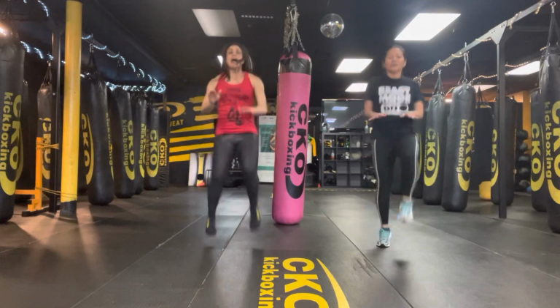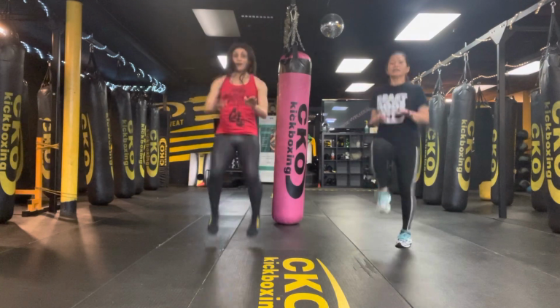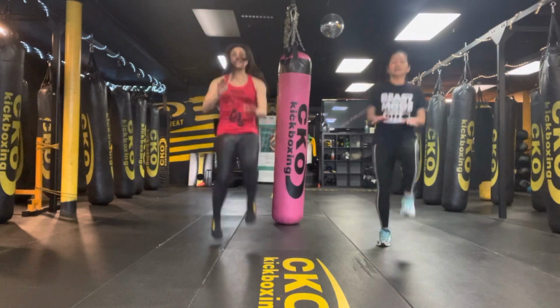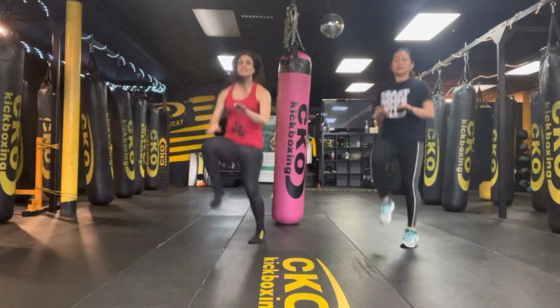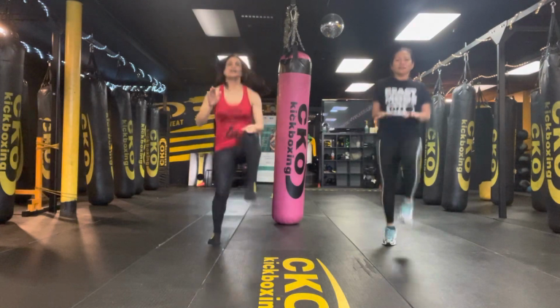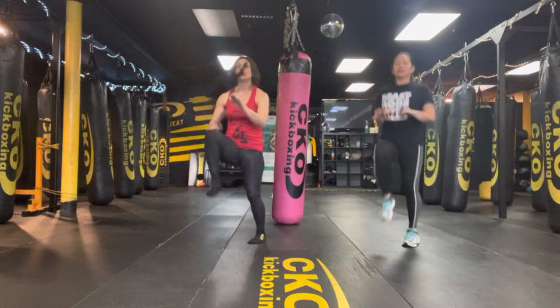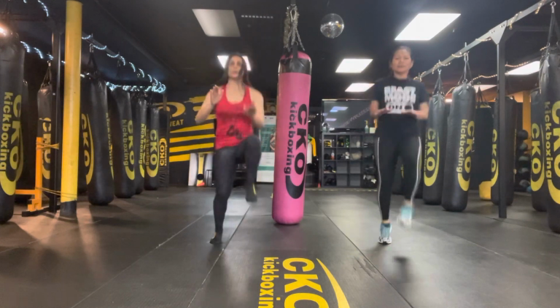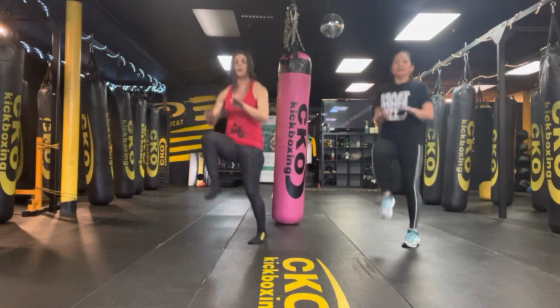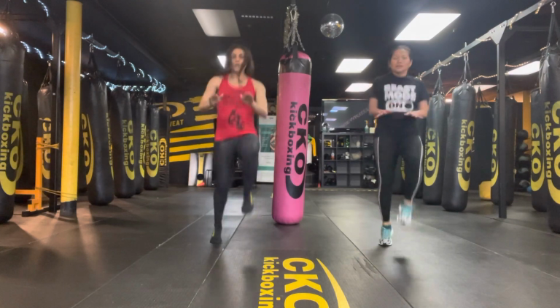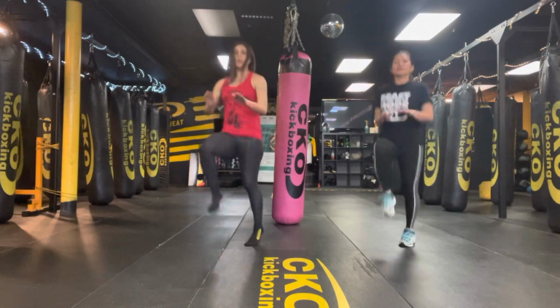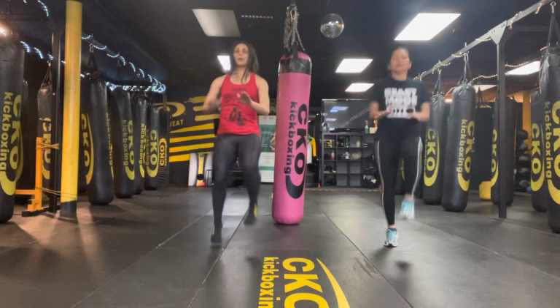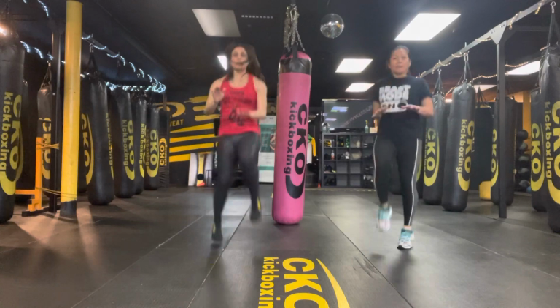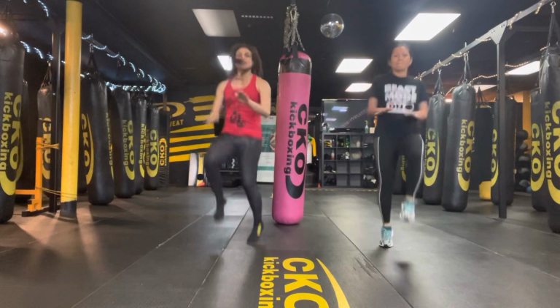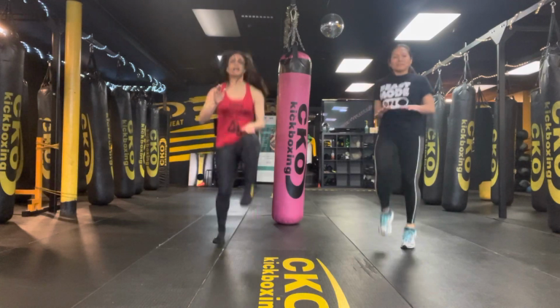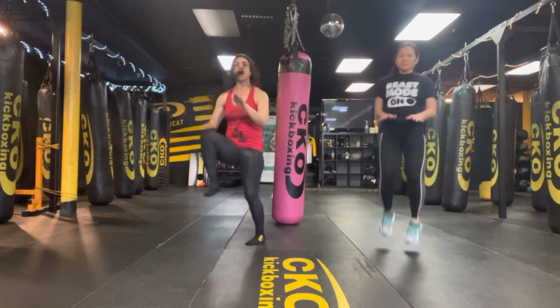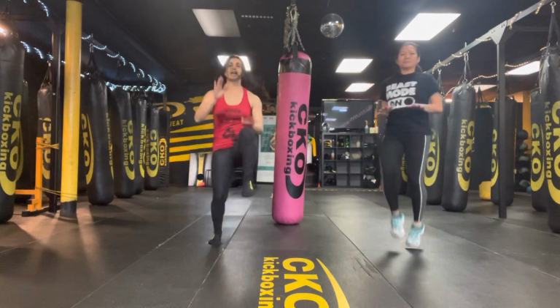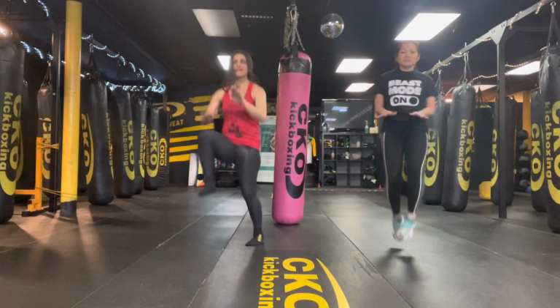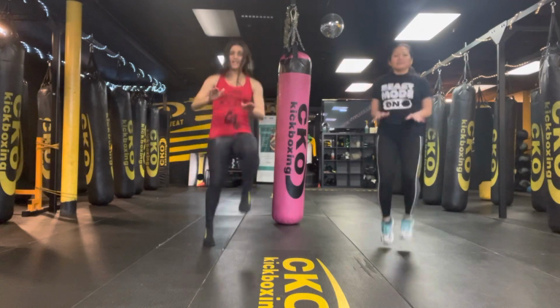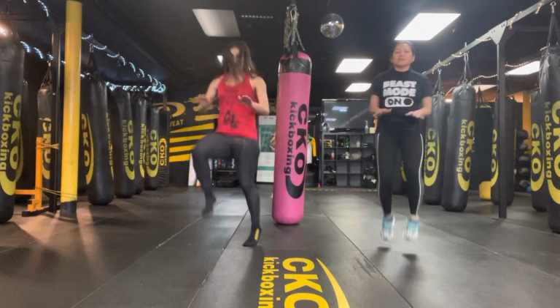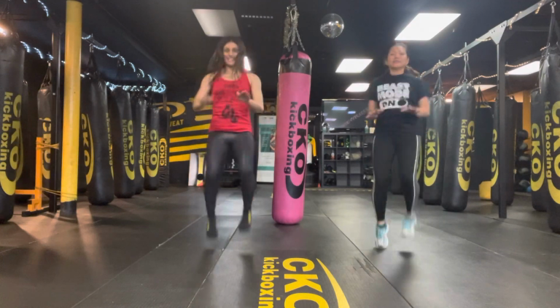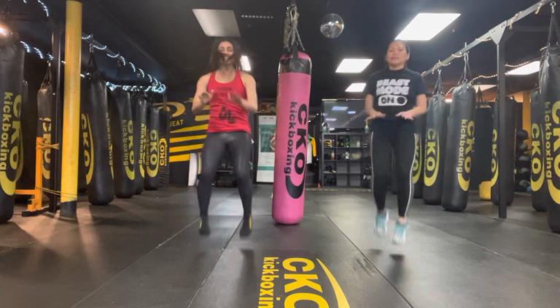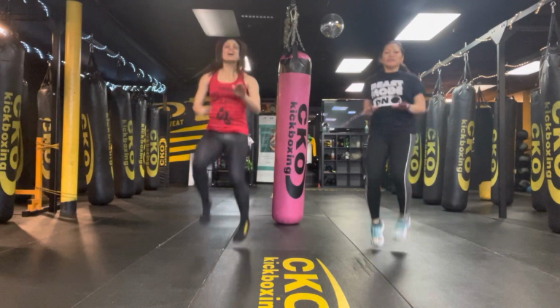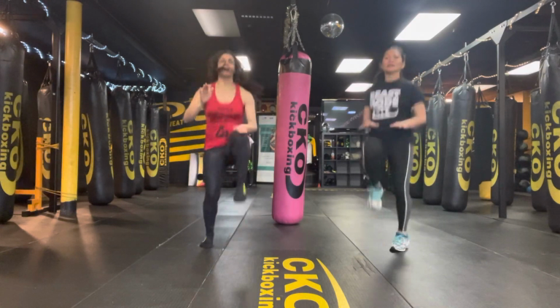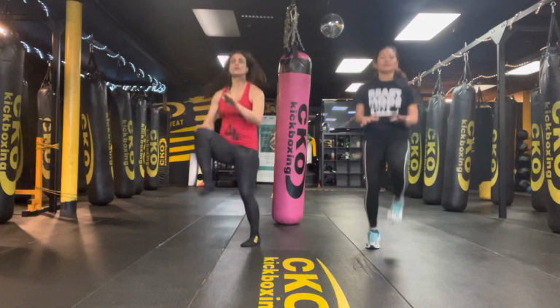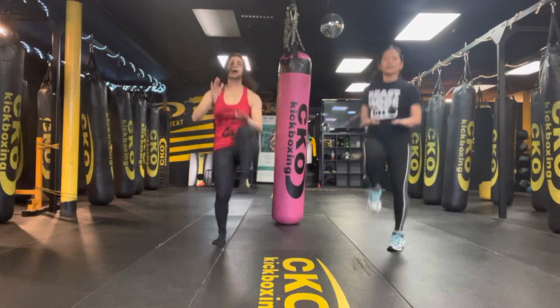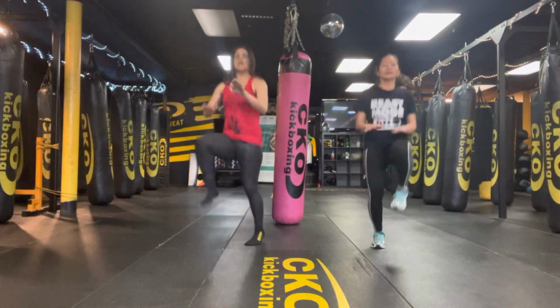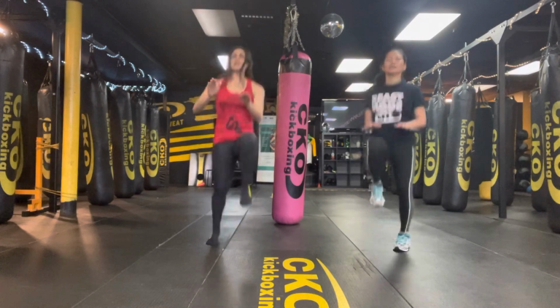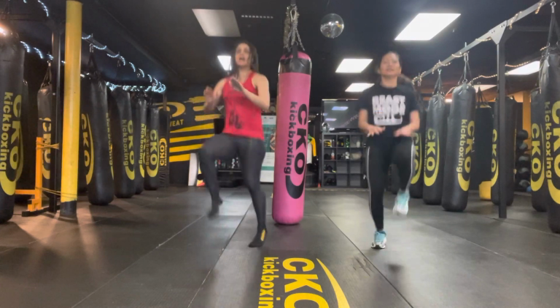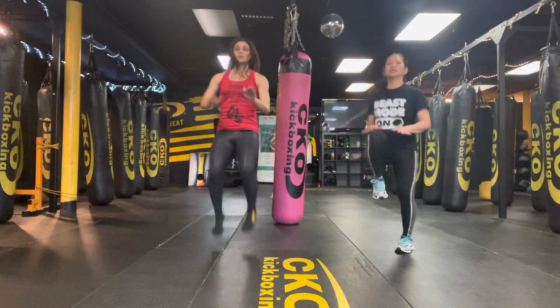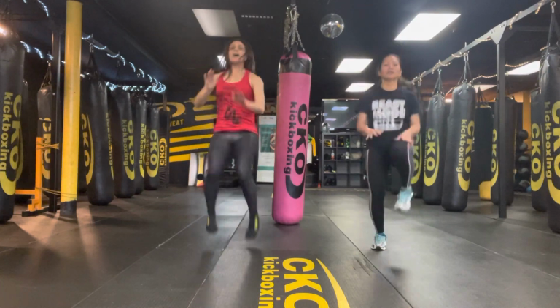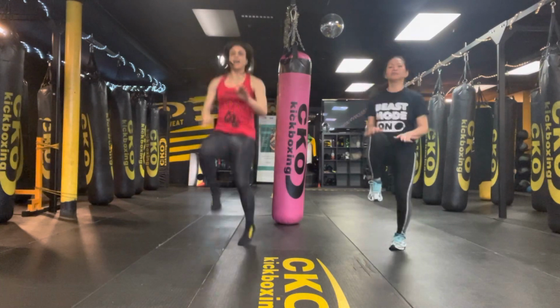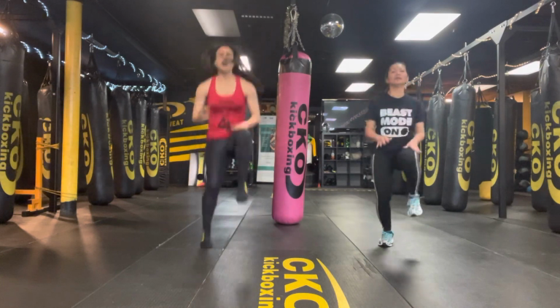Halfway done. We're here for 10, 9, 8, 7, 6, 5, 4, 3, 2, and 1.